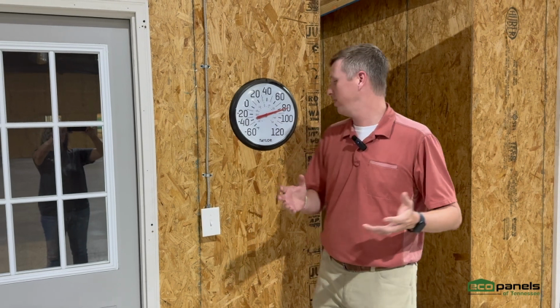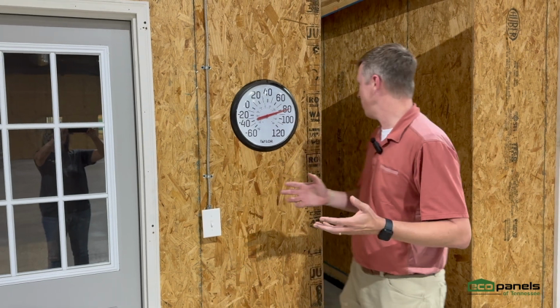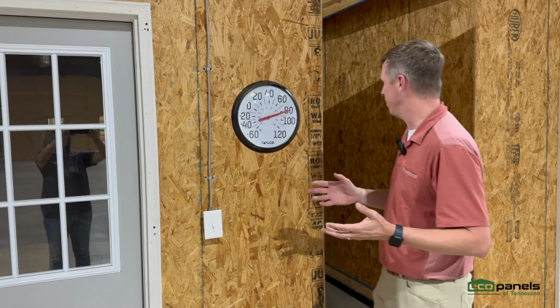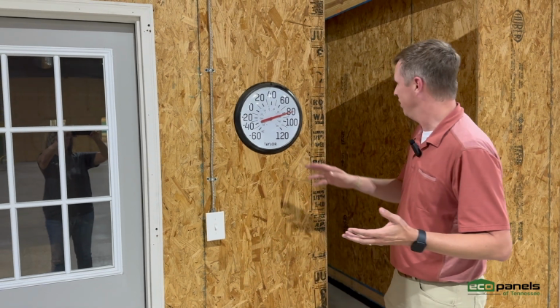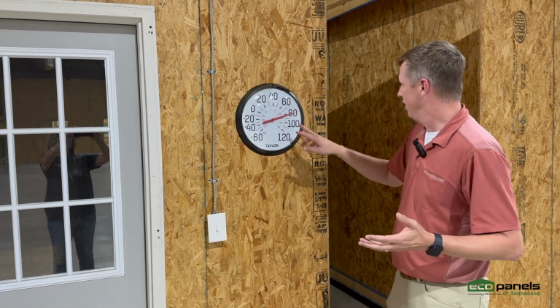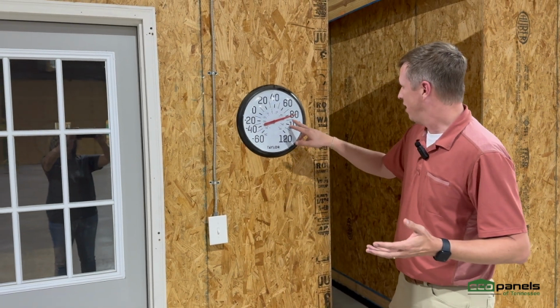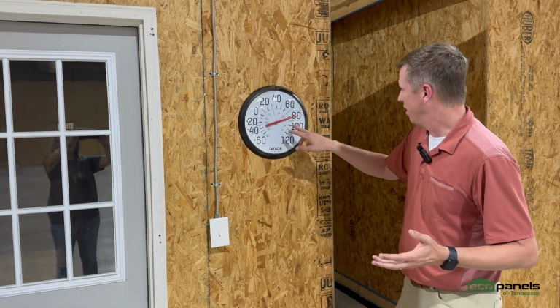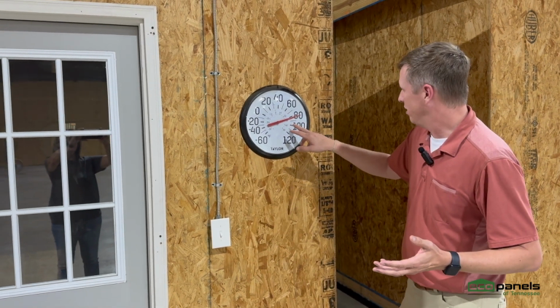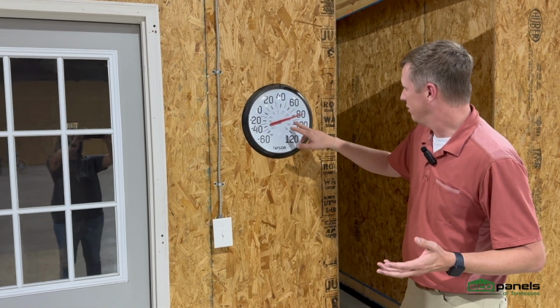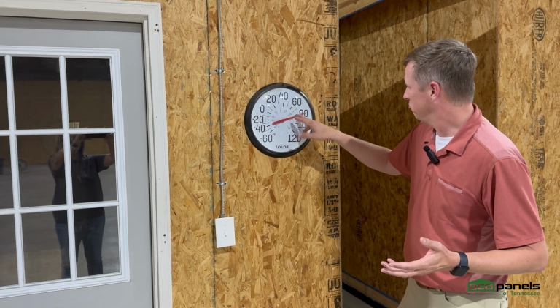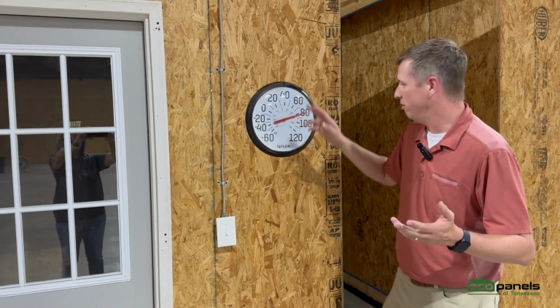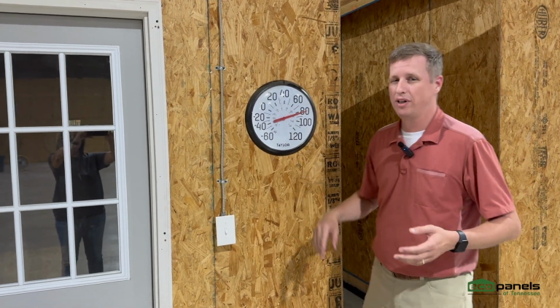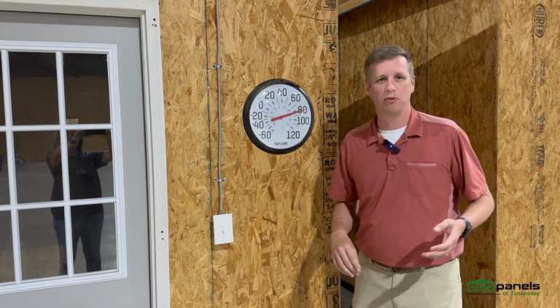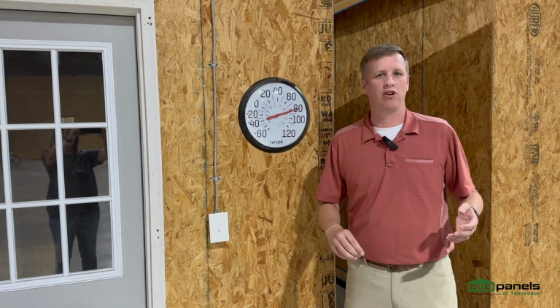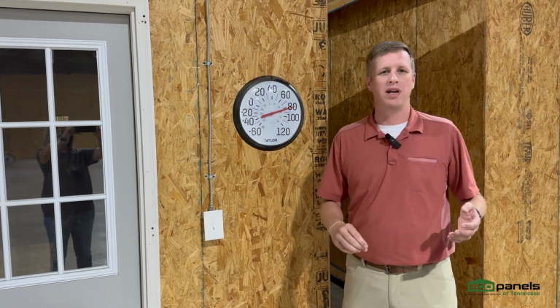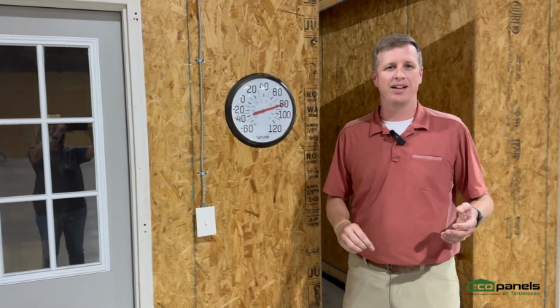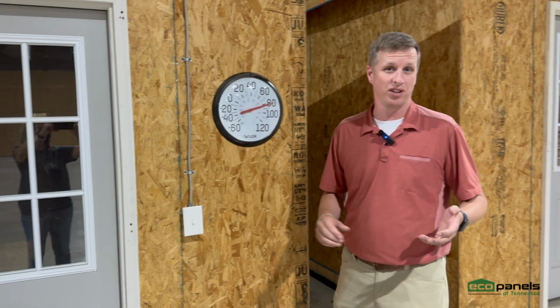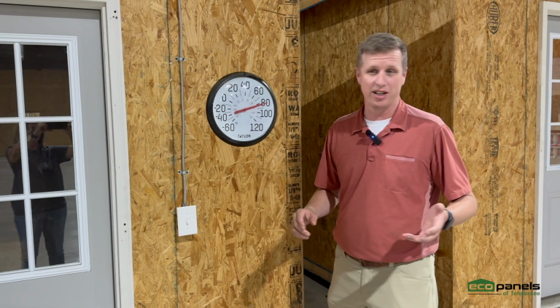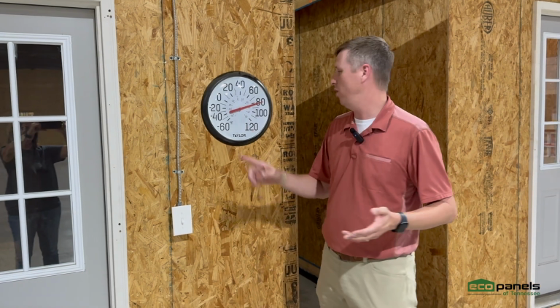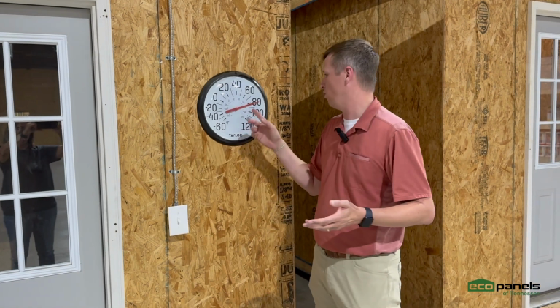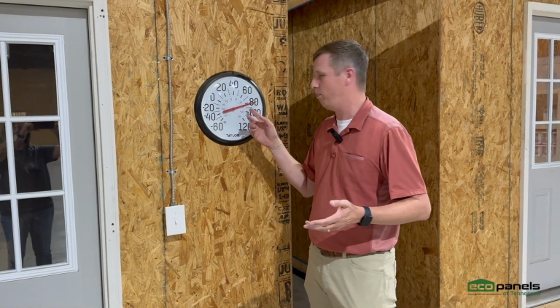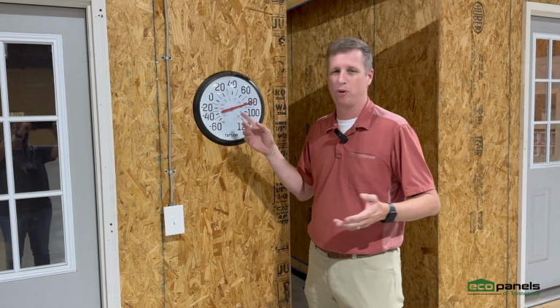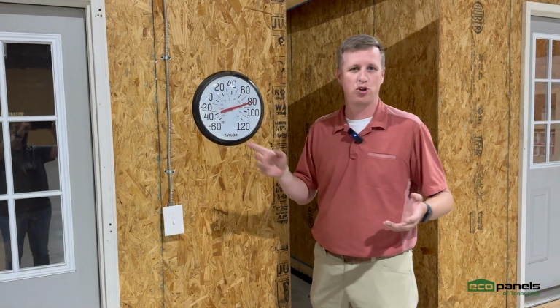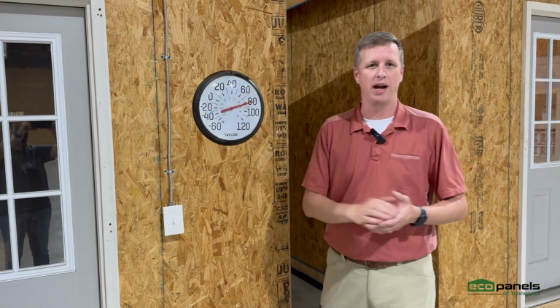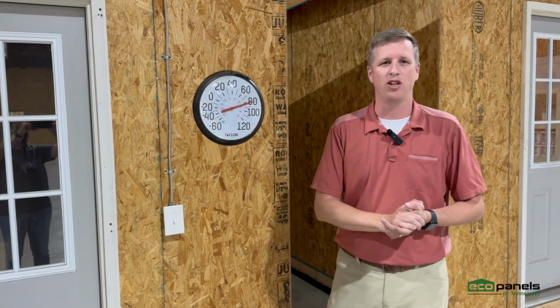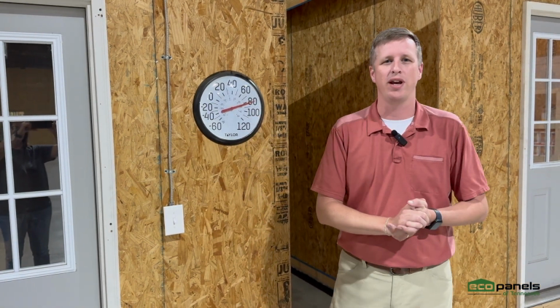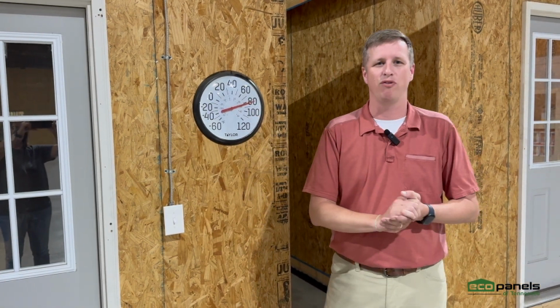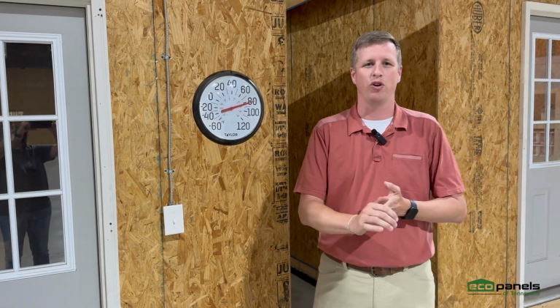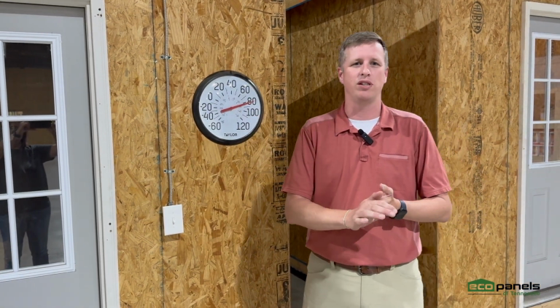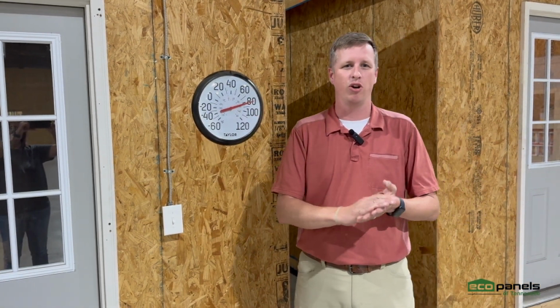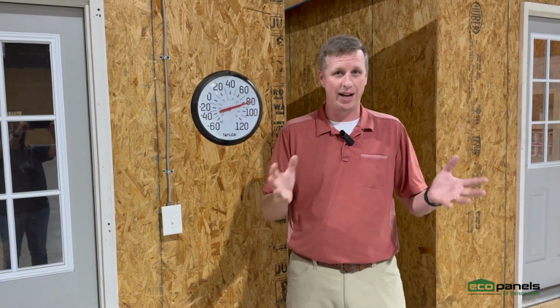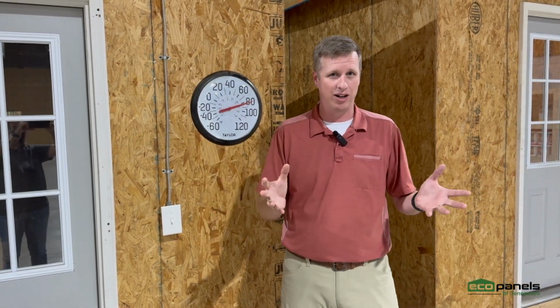It's better than being out in the sun, I suppose. We're probably pushing about 83, 84 degrees in here right now.